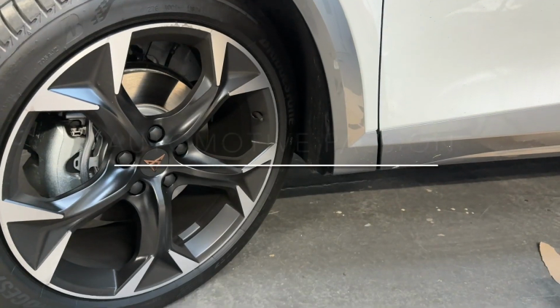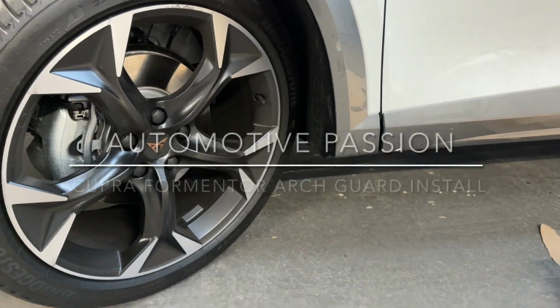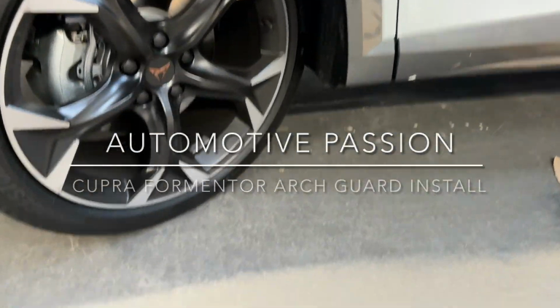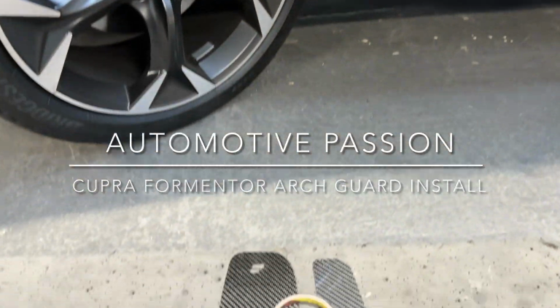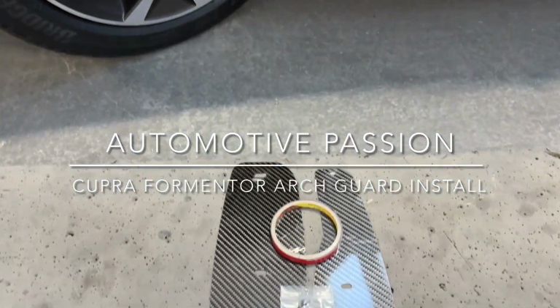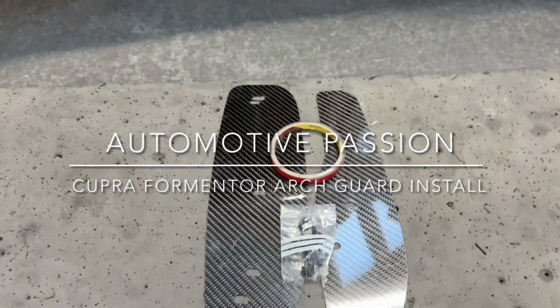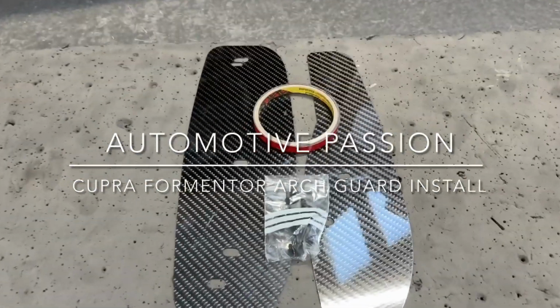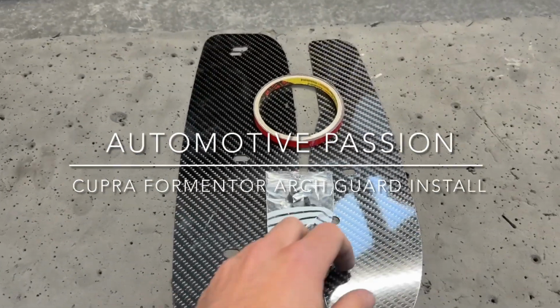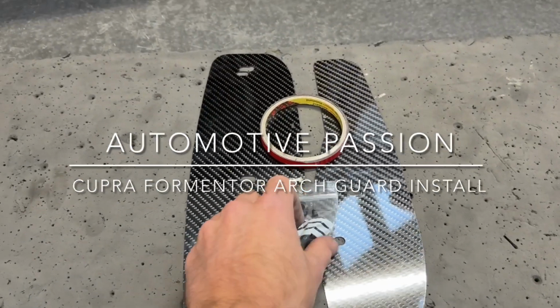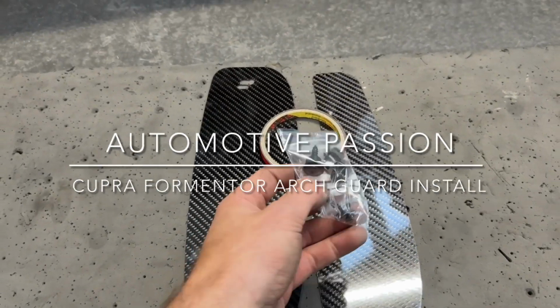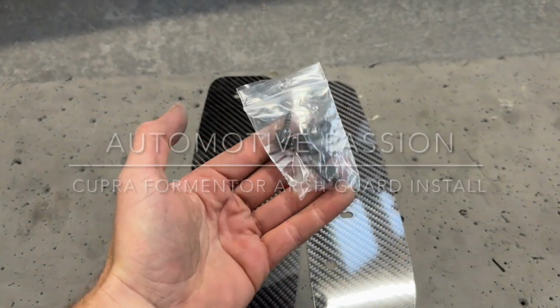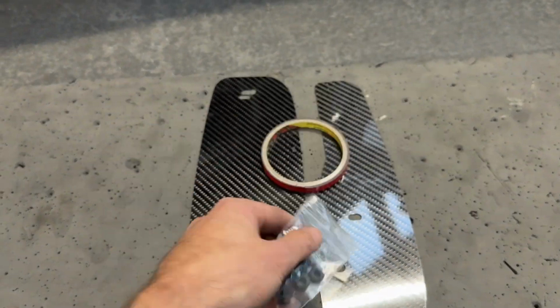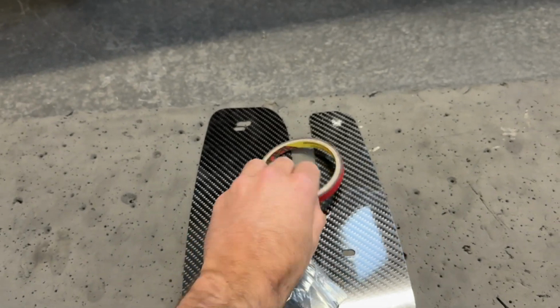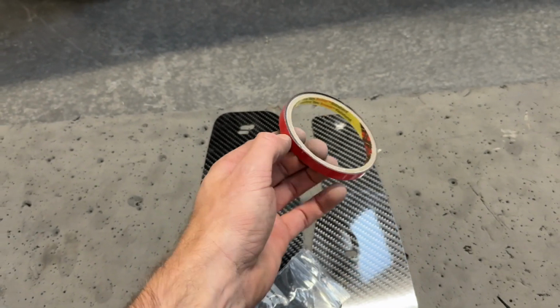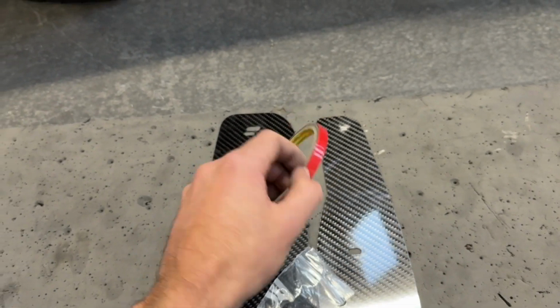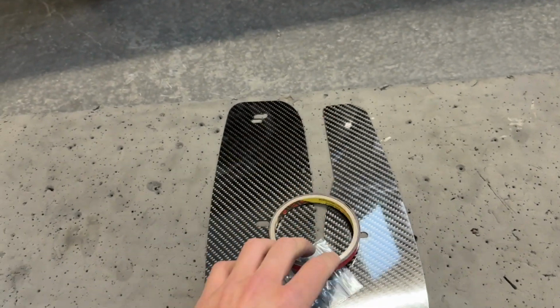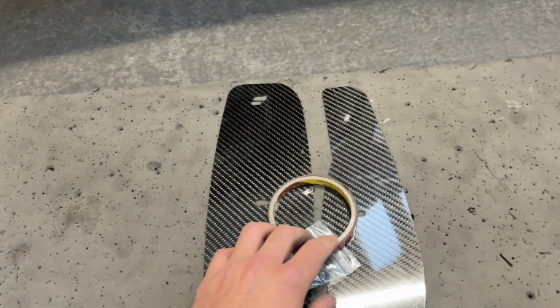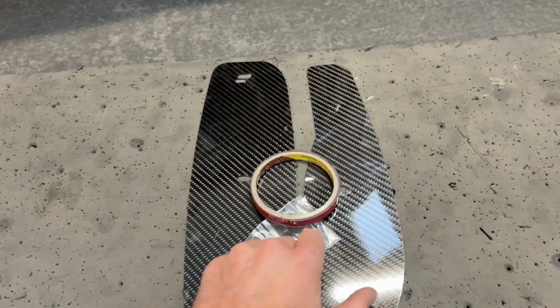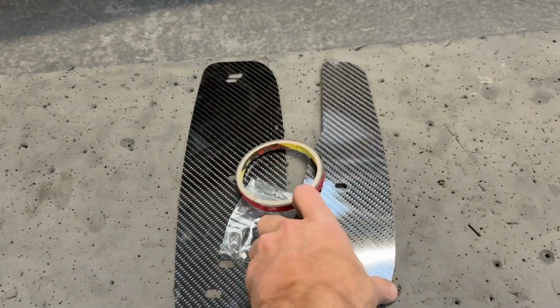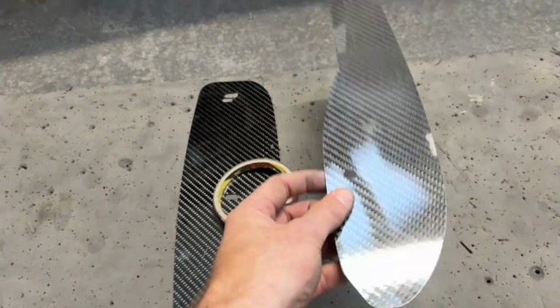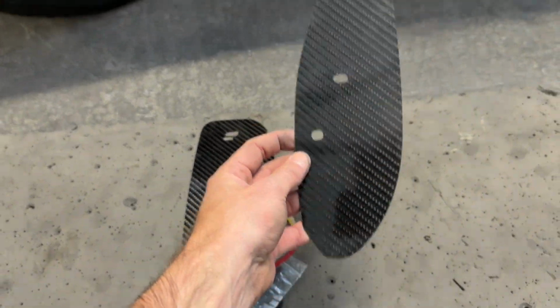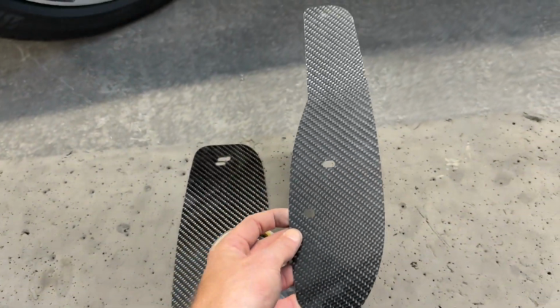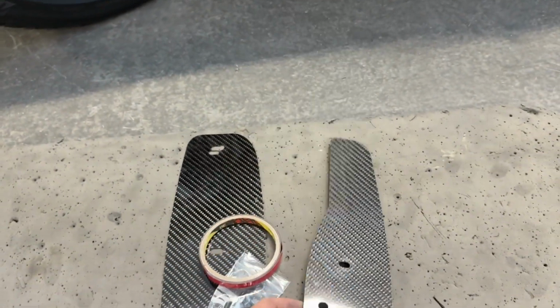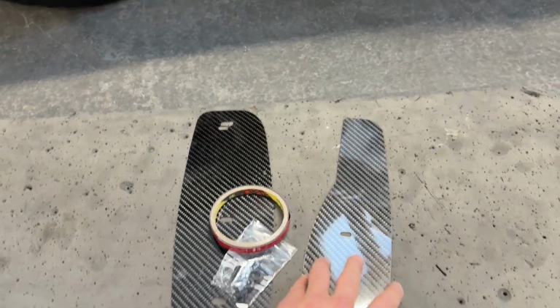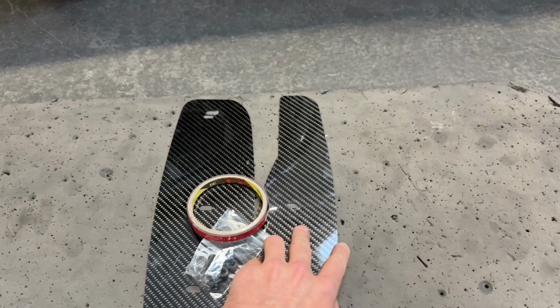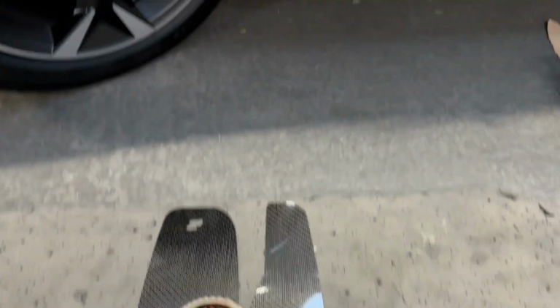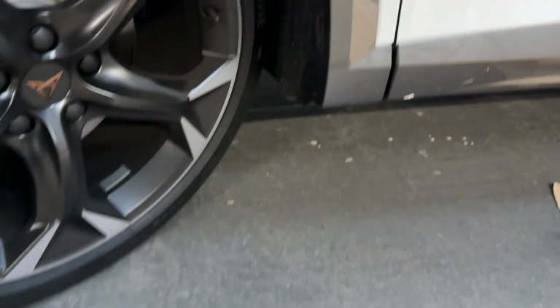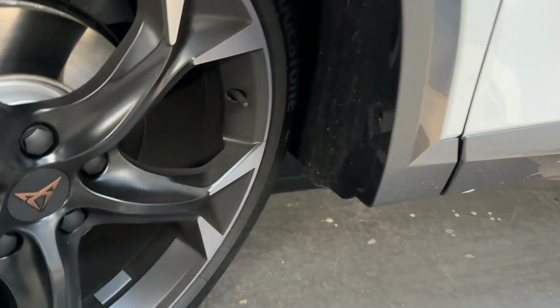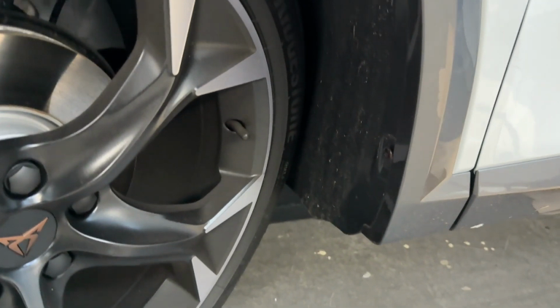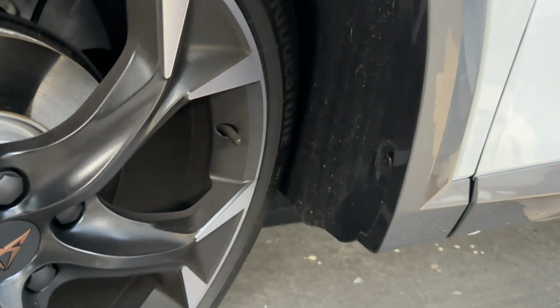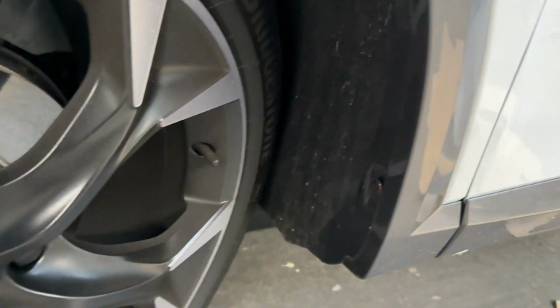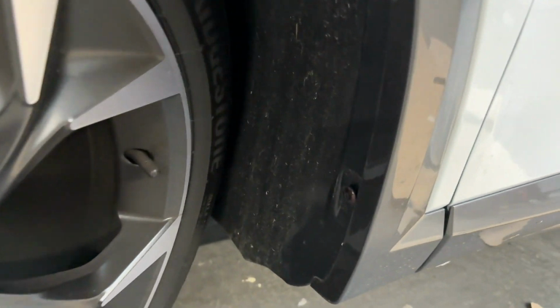Today at Automotive Passion we will be fitting our latest Archguard offerings to the new Cupra Formentor. To start off with, the kit you will receive includes a 3M tape roll along with some hardware.